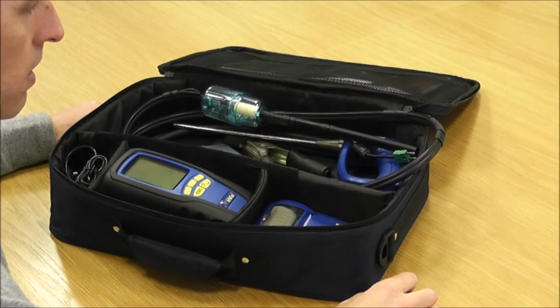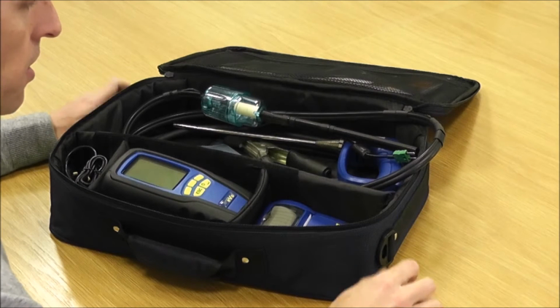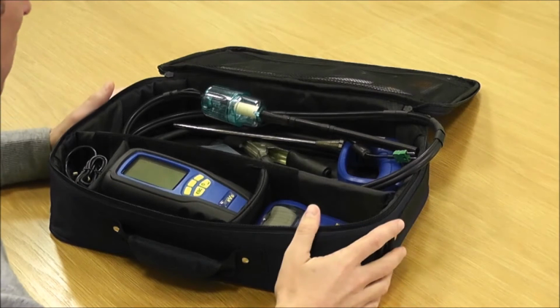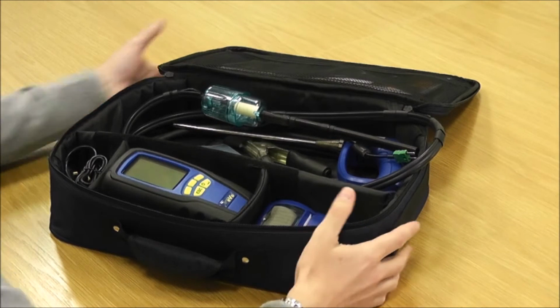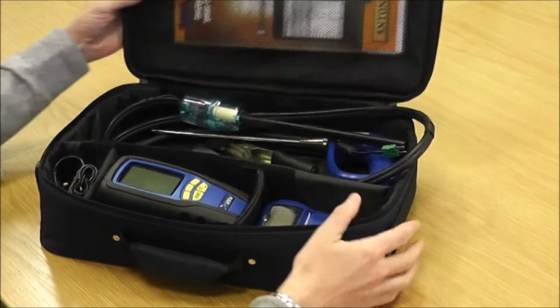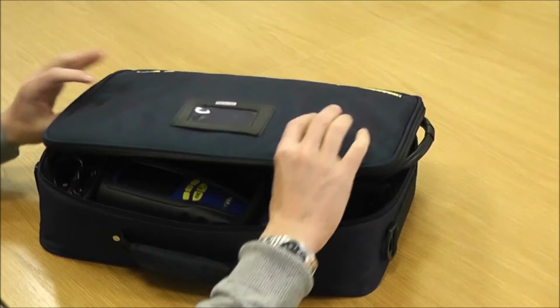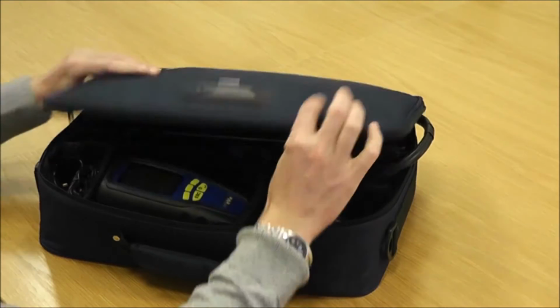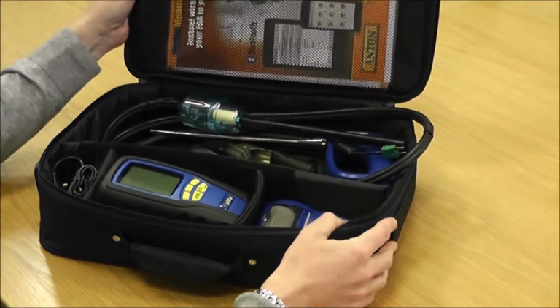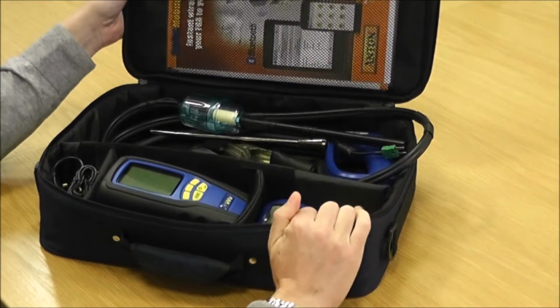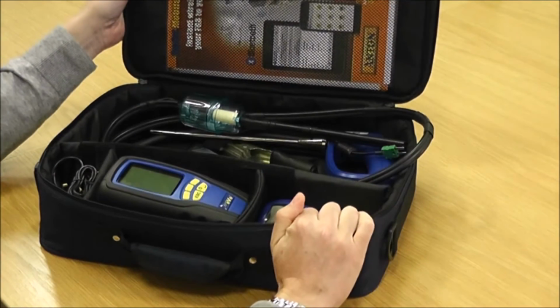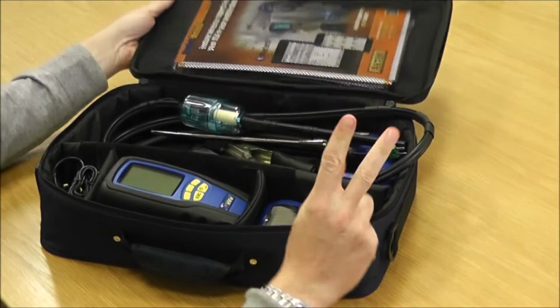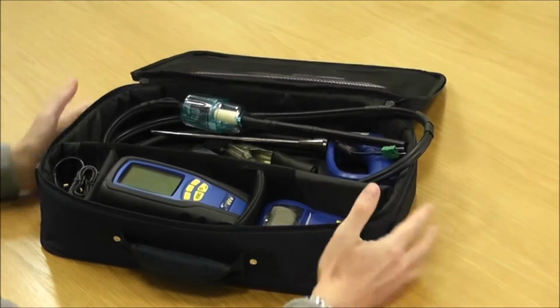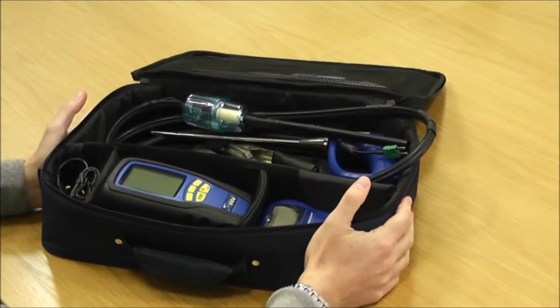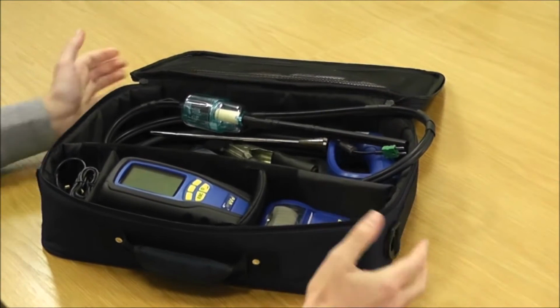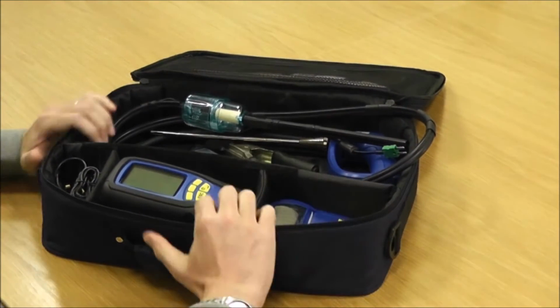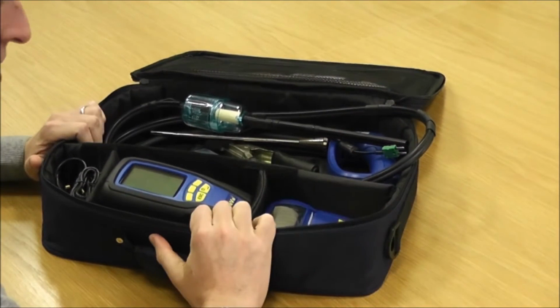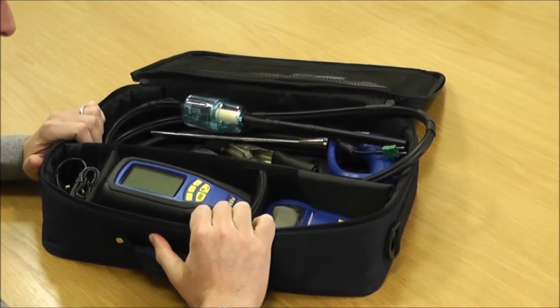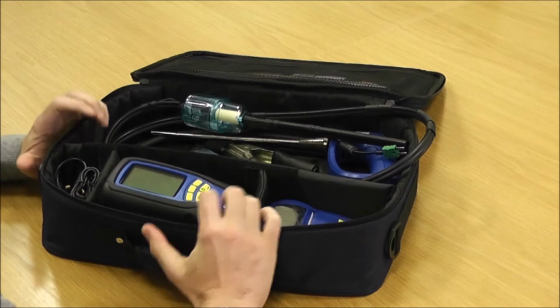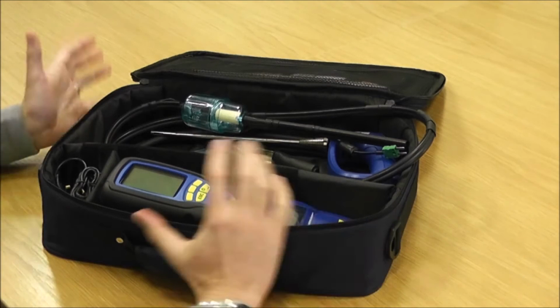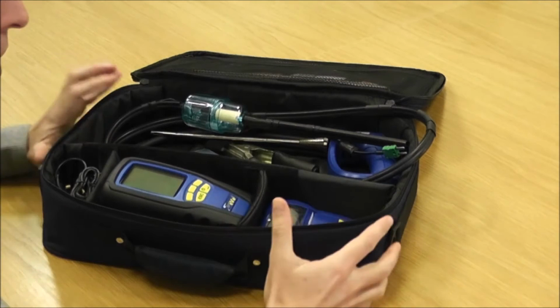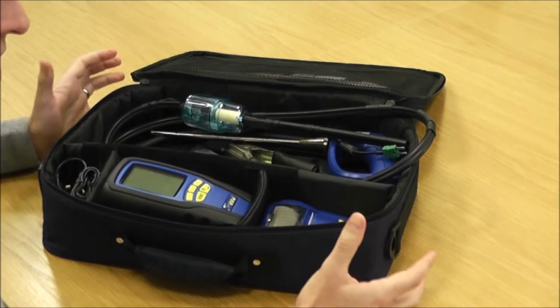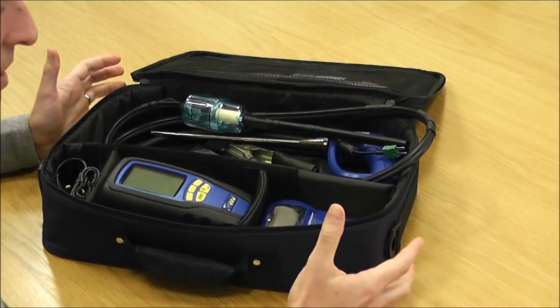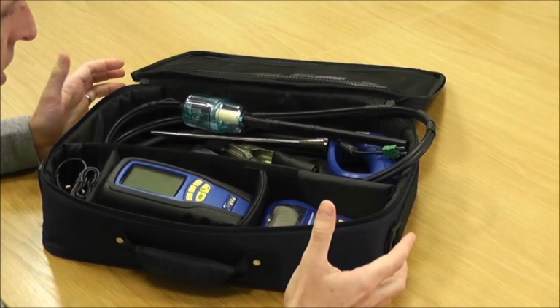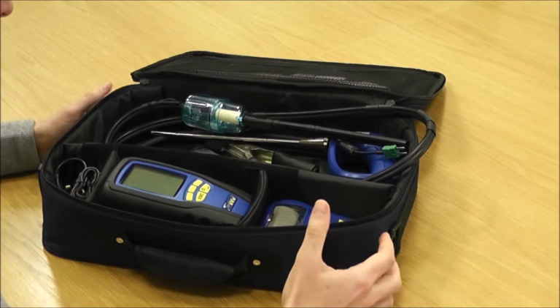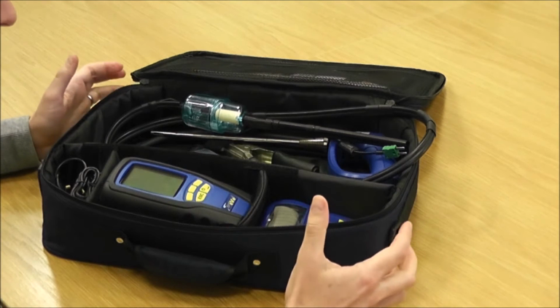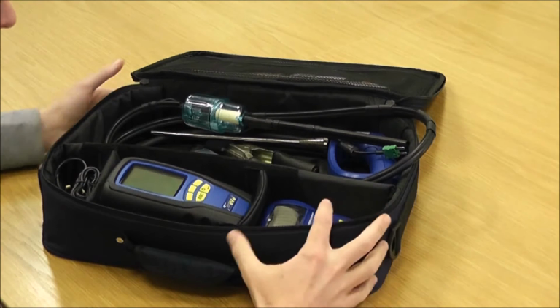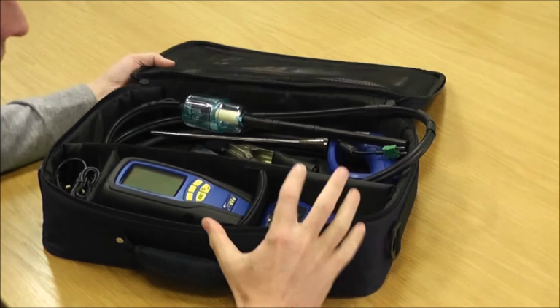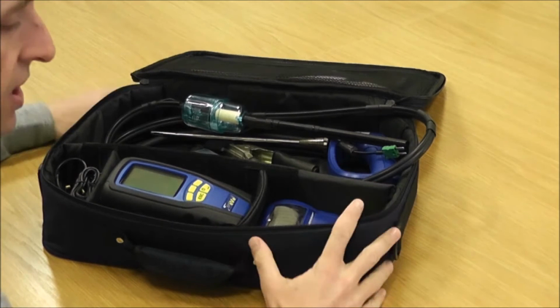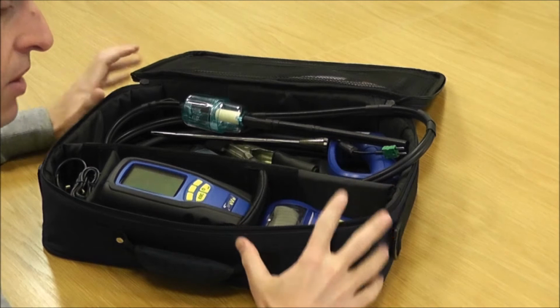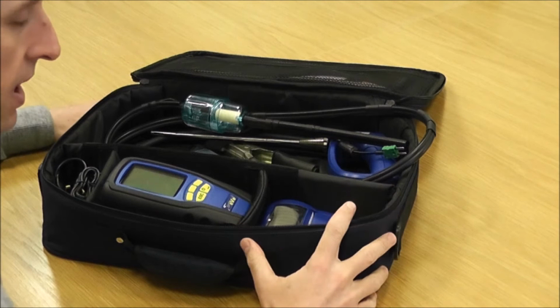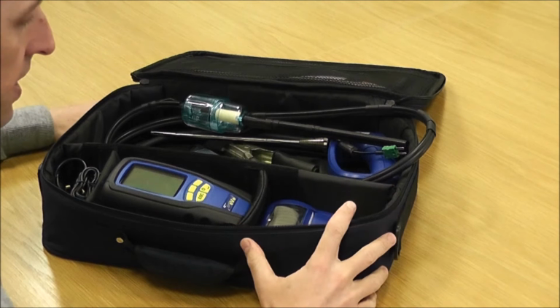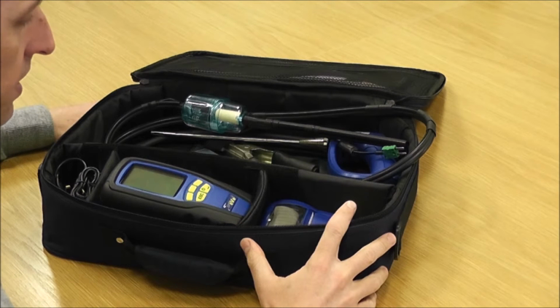The other thing to note — this is actually why the bag is soft — there are two reasons. The bag itself is to give a bit of insulation to help buffer any changes in temperature, but even still we don't recommend leaving it in the vehicle overnight.